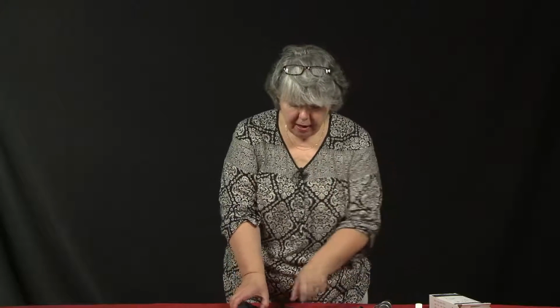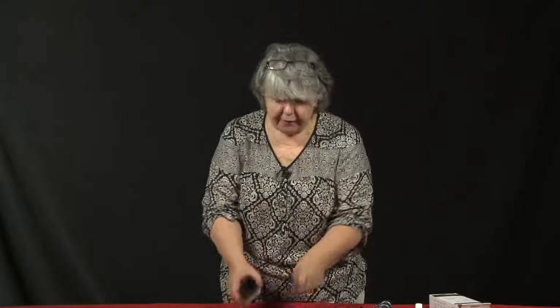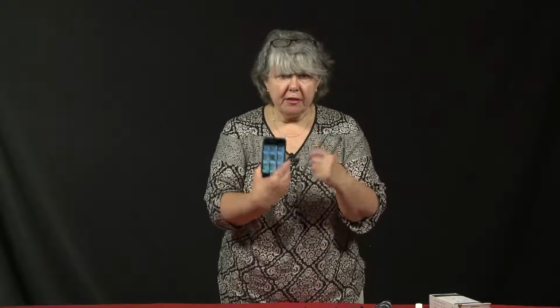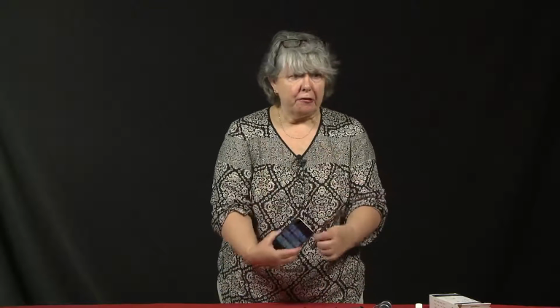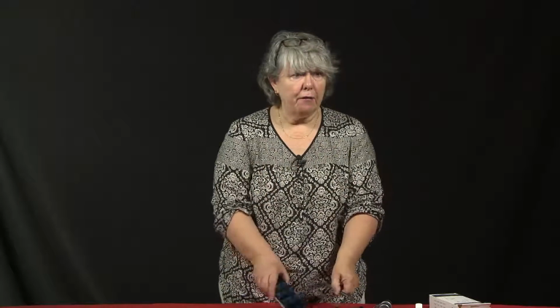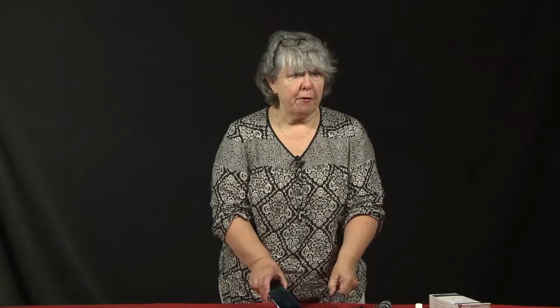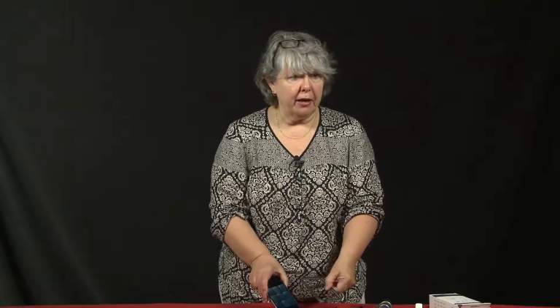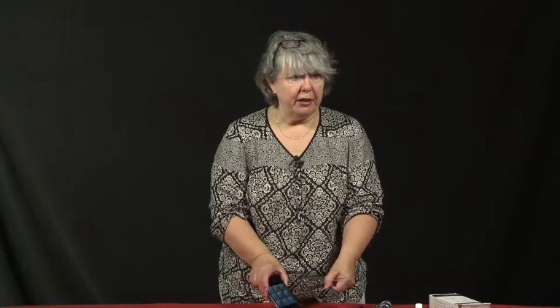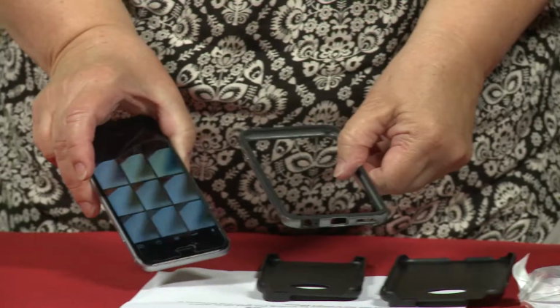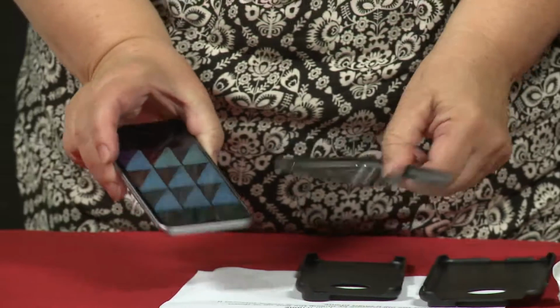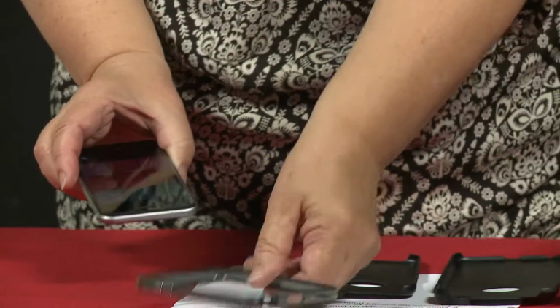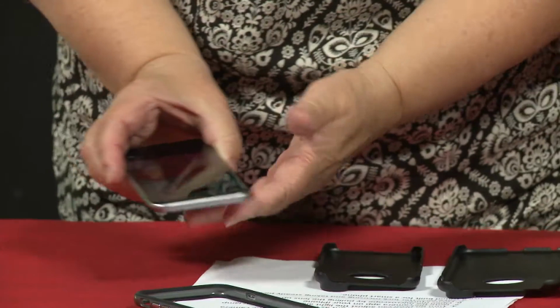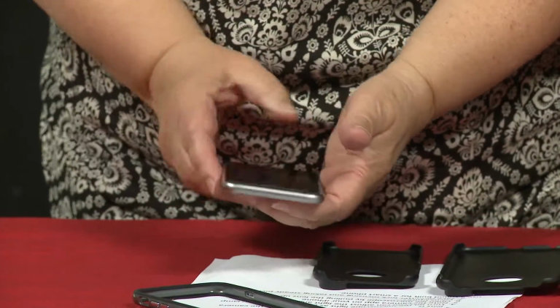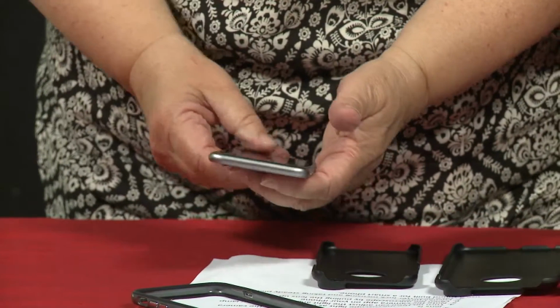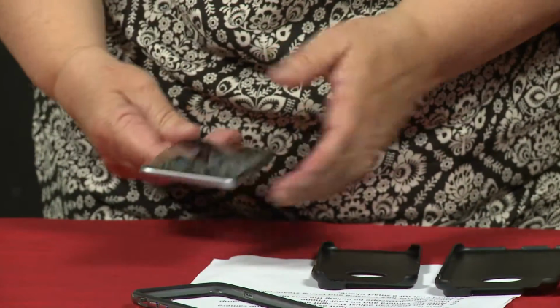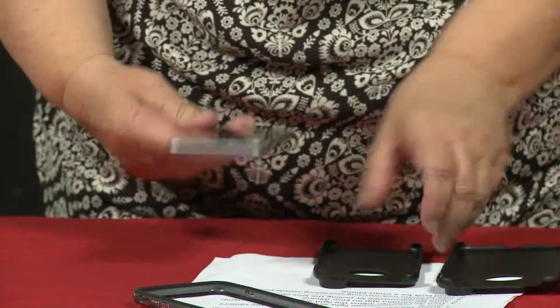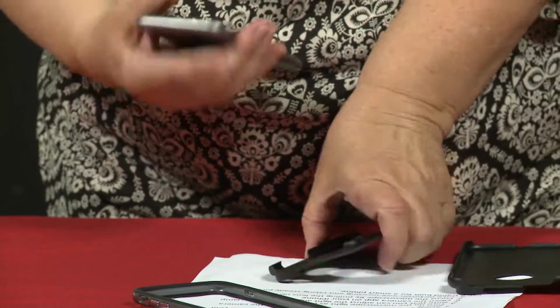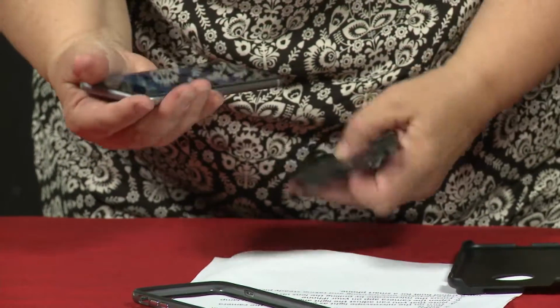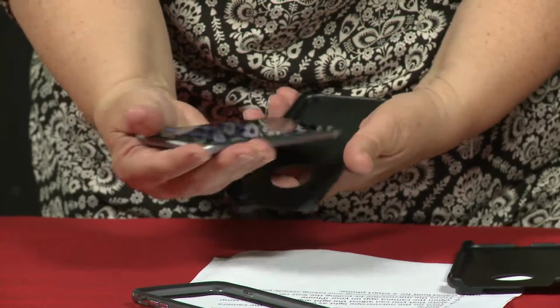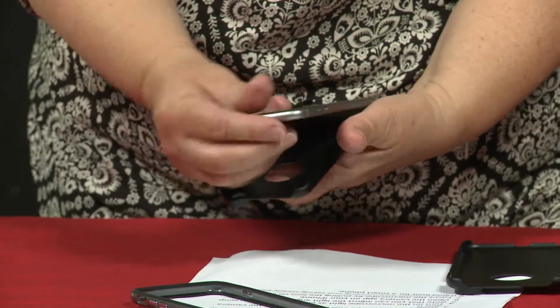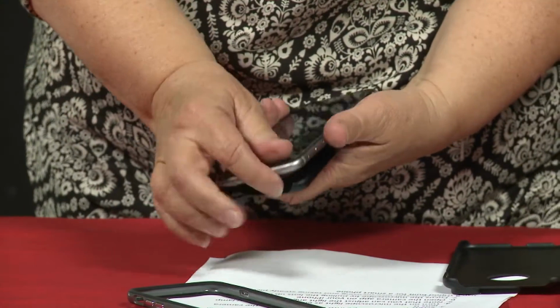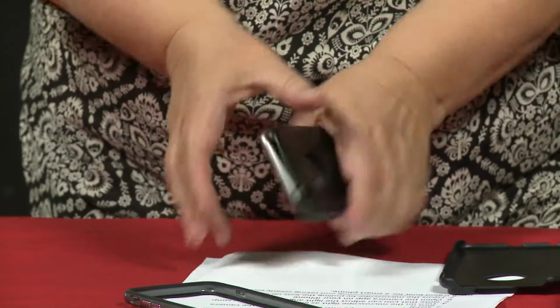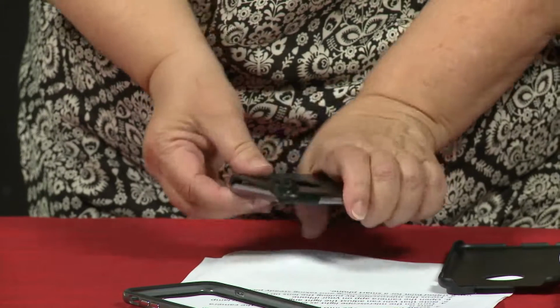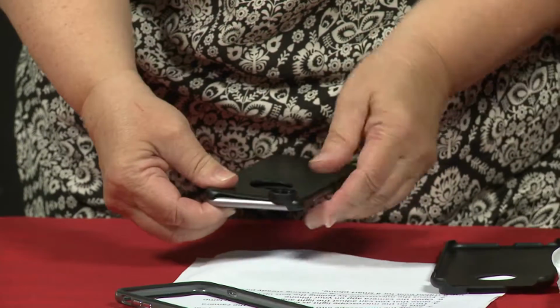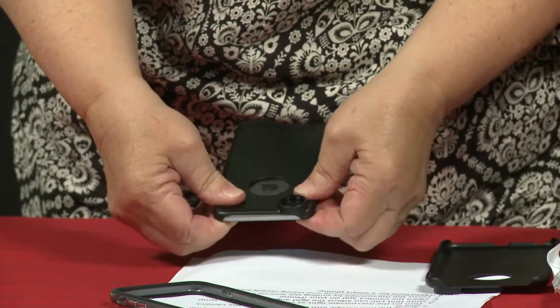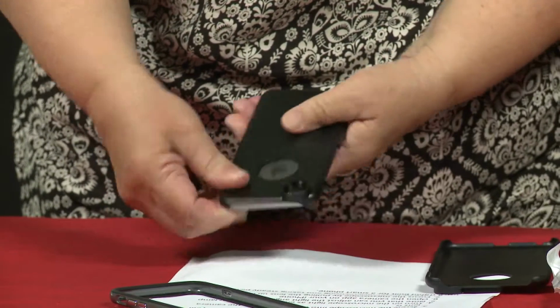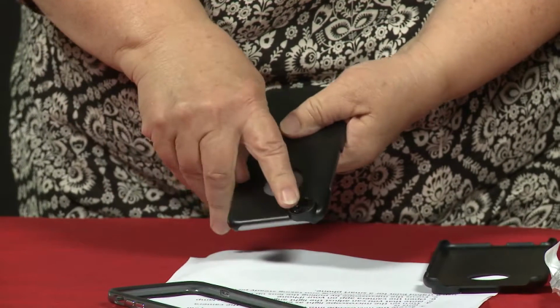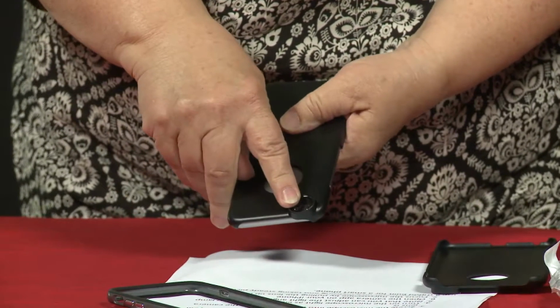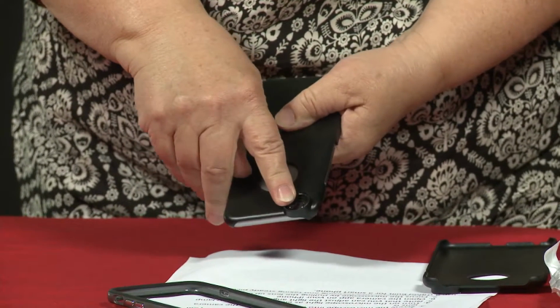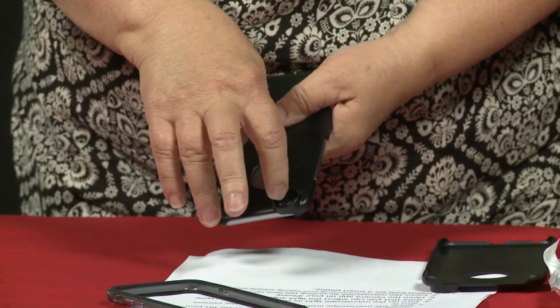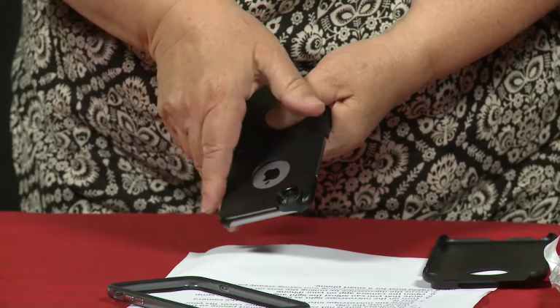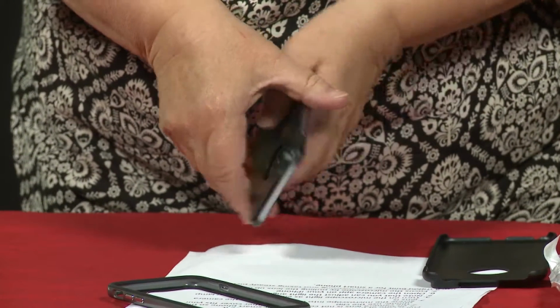I have taken the cover off of my iPhone here, and I'm going to fit it into this cover, making sure that the hole here is where the camera is.